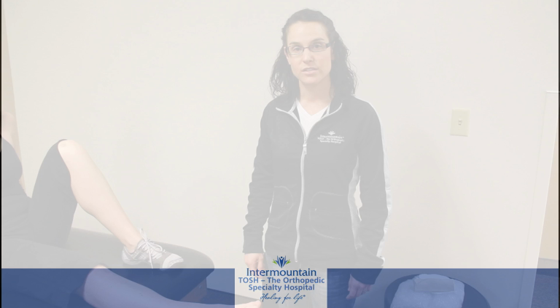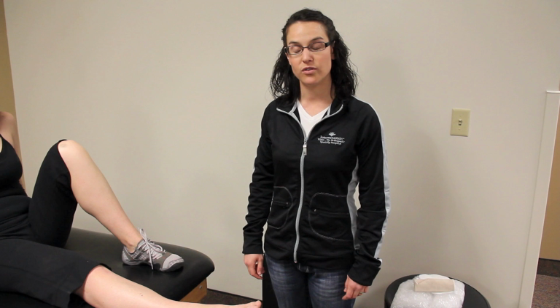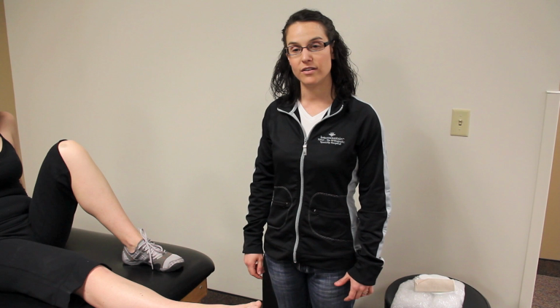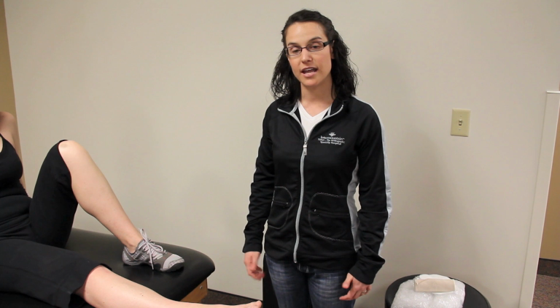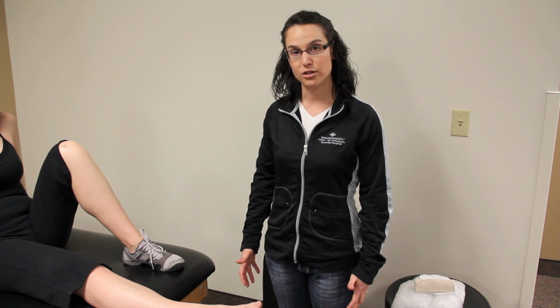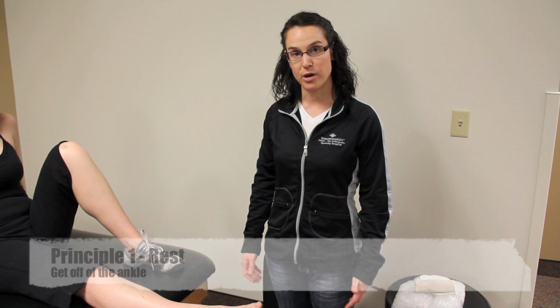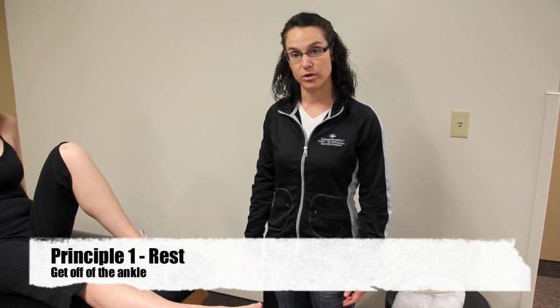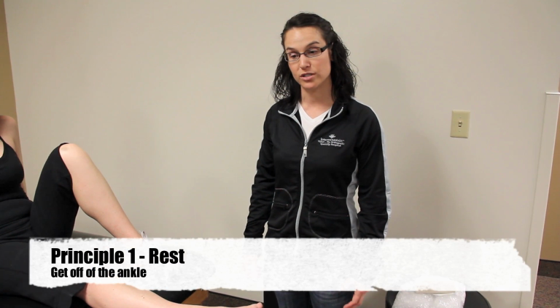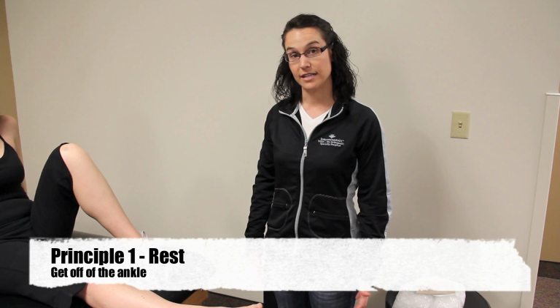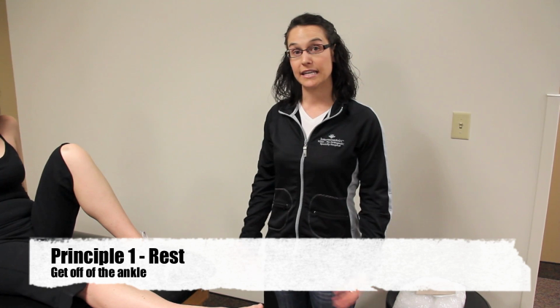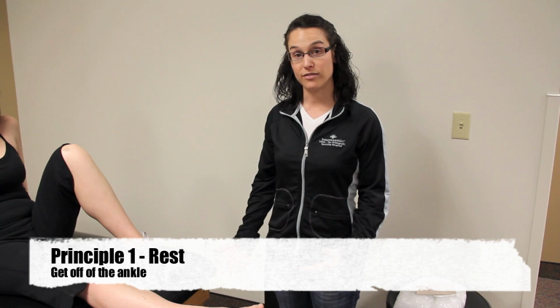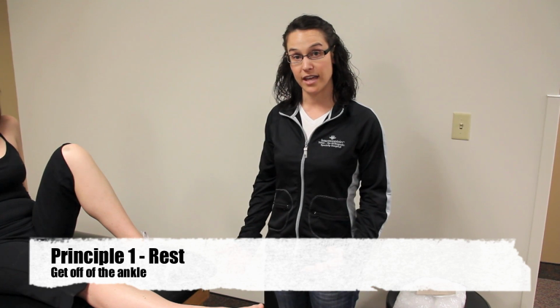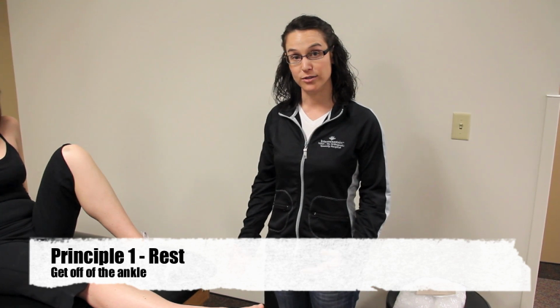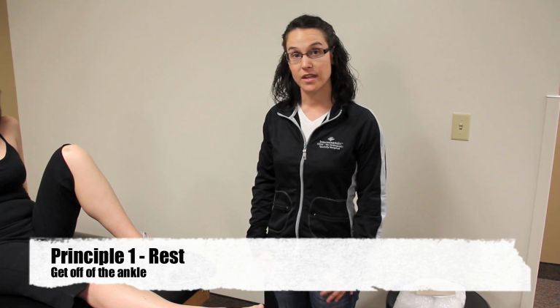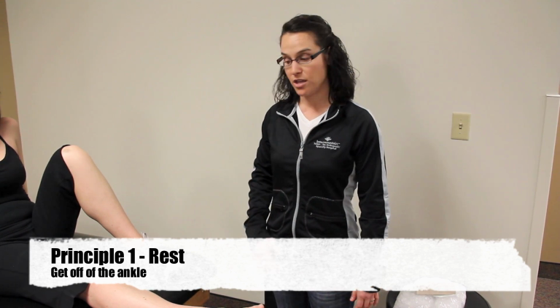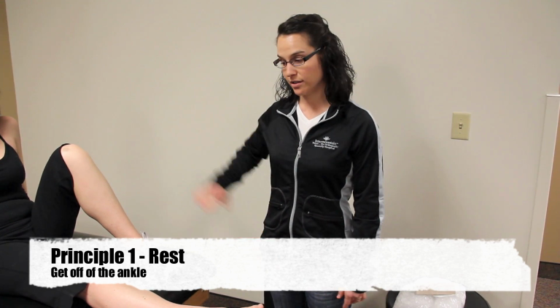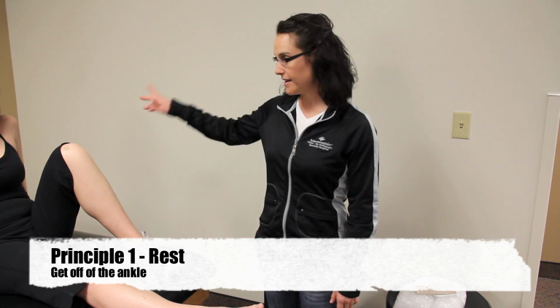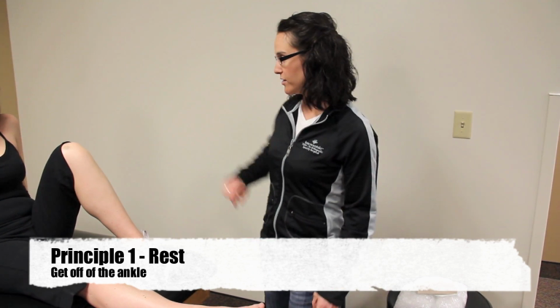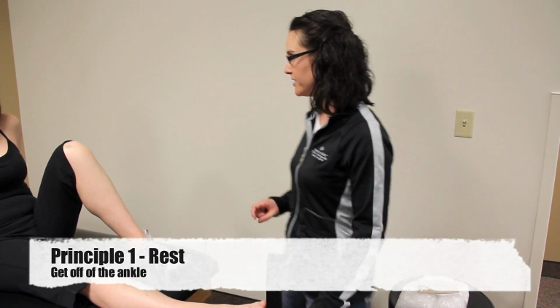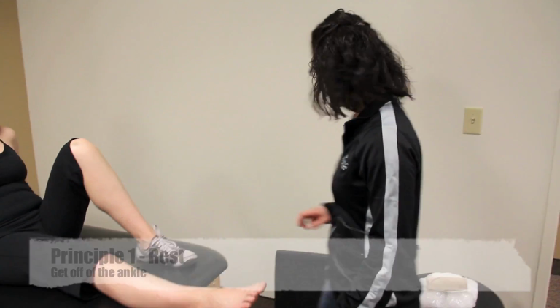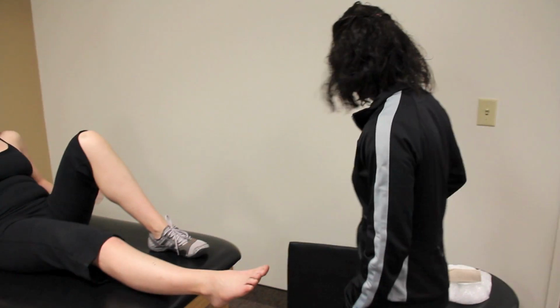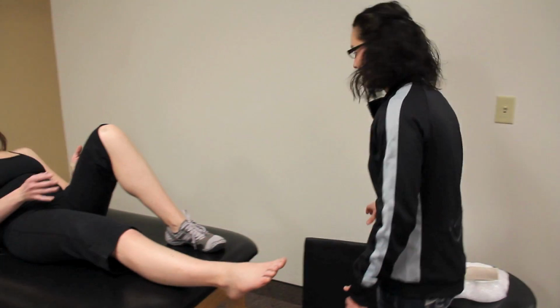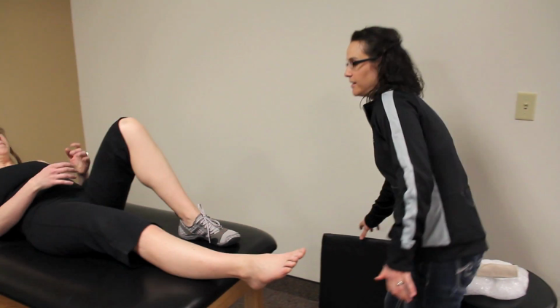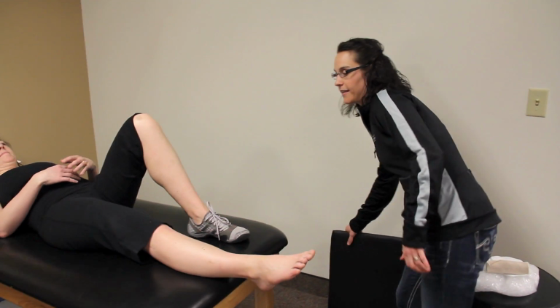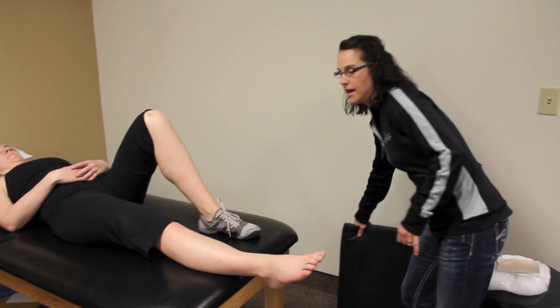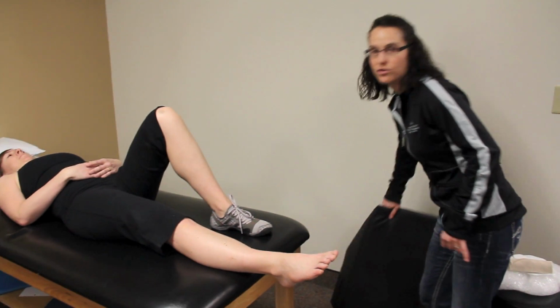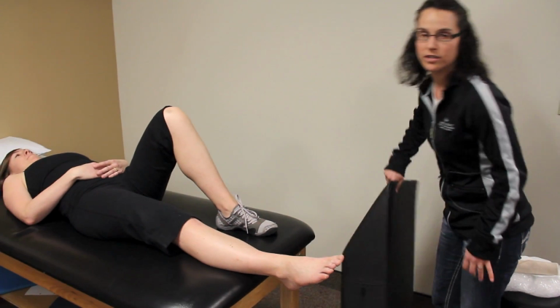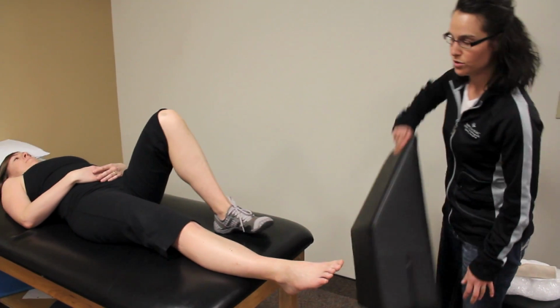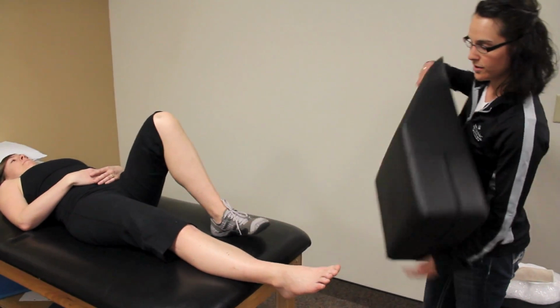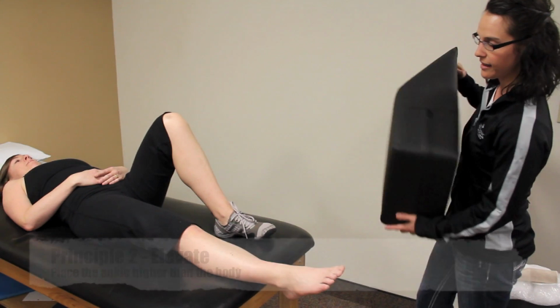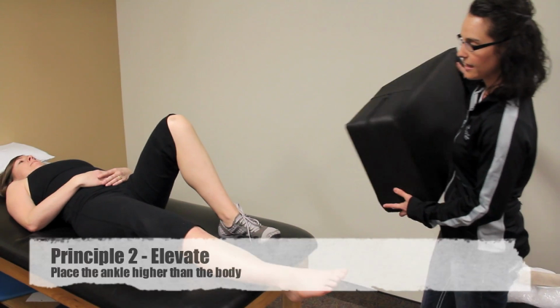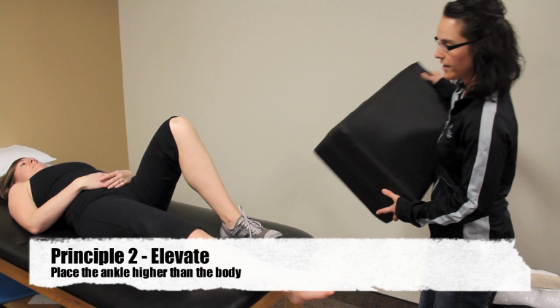So if you have an ankle sprain, you want to first get off of the ankle. You can lie down and you're going to elevate.